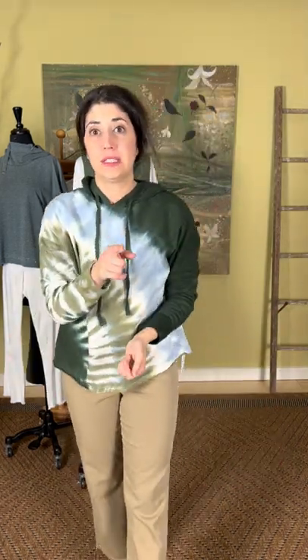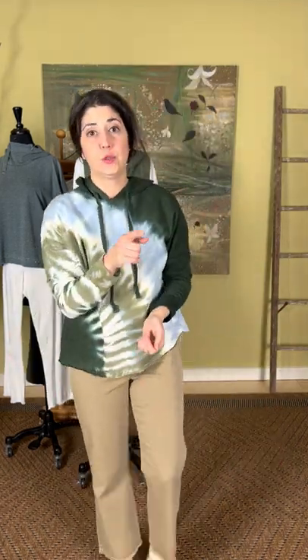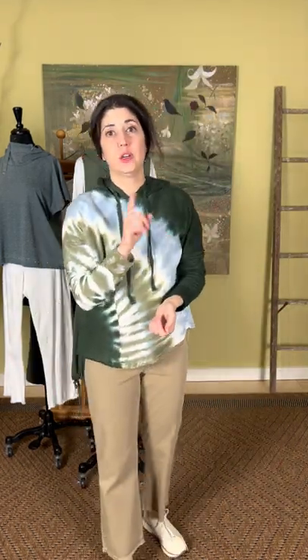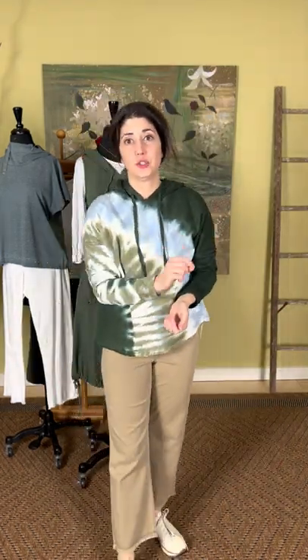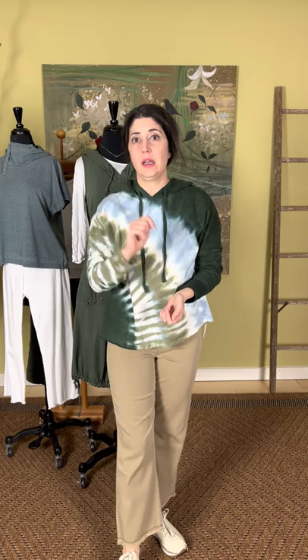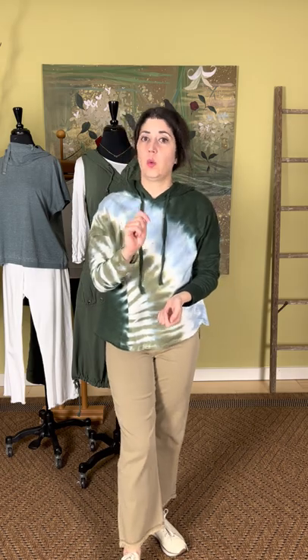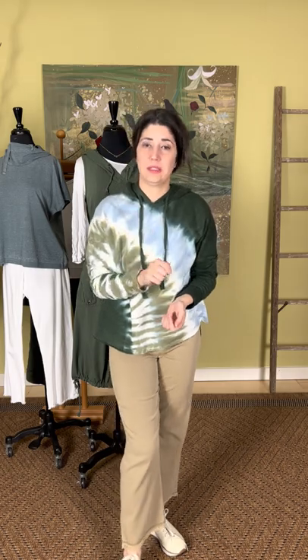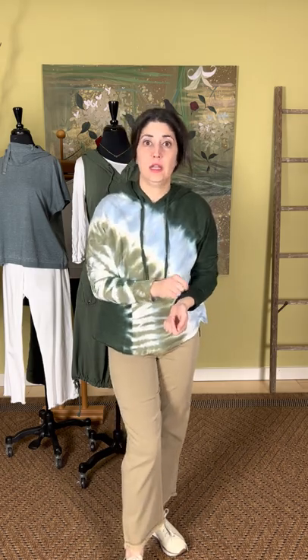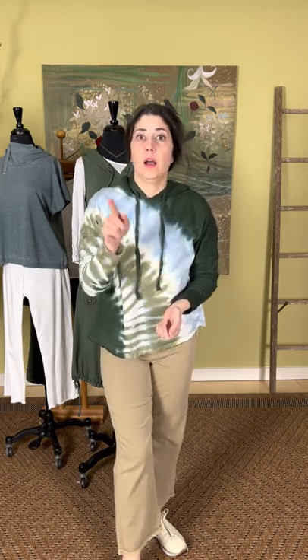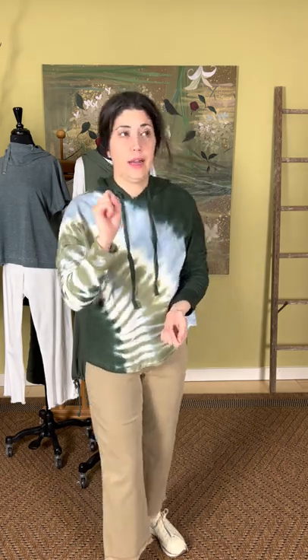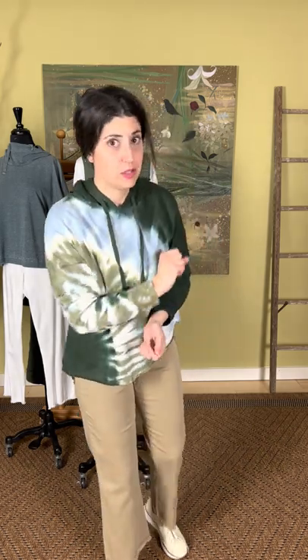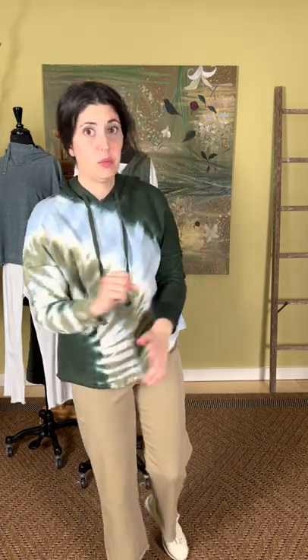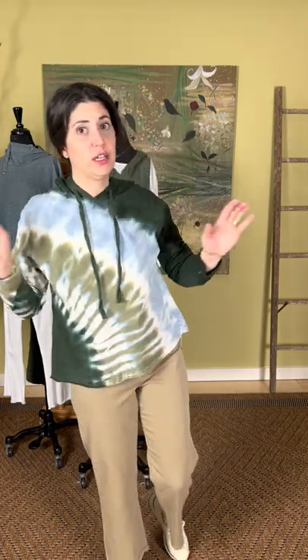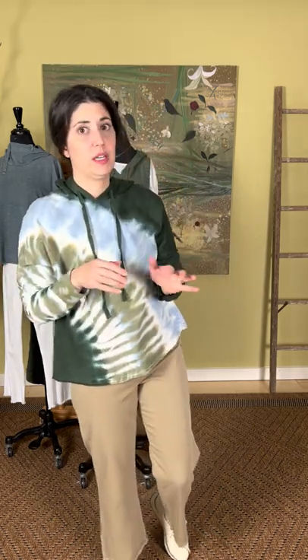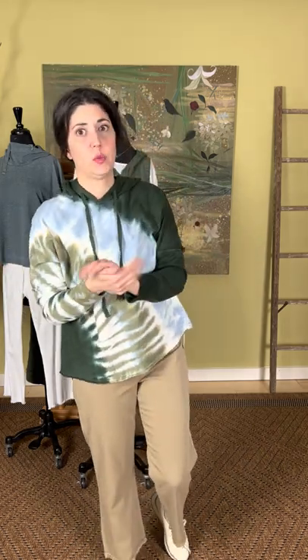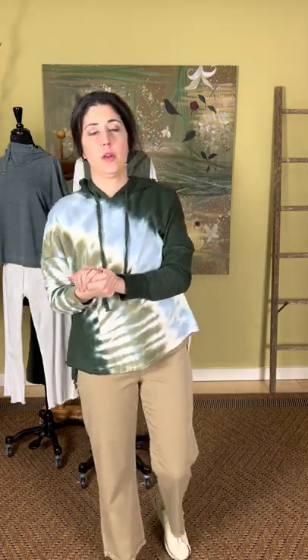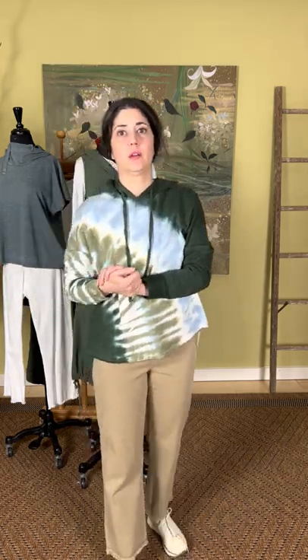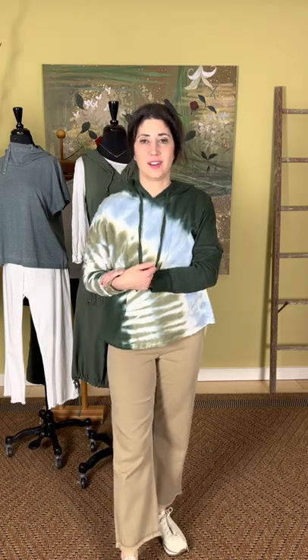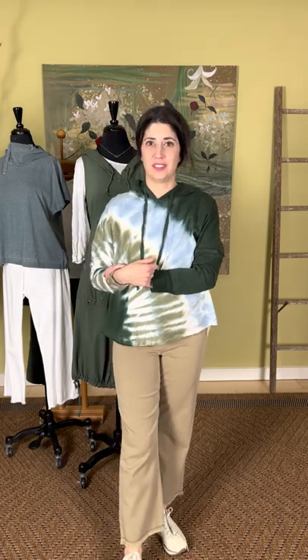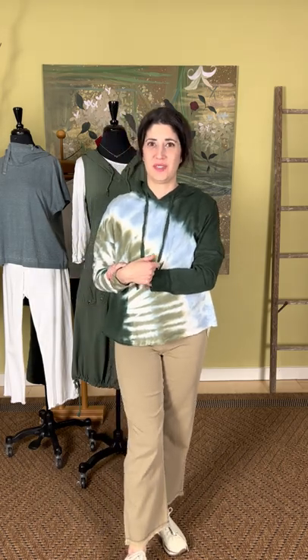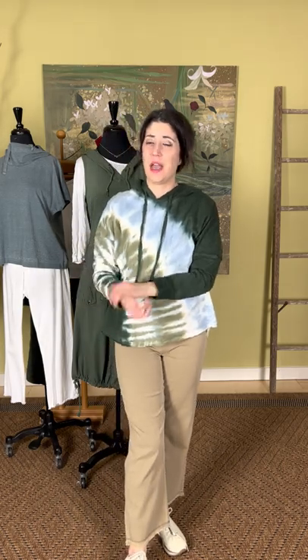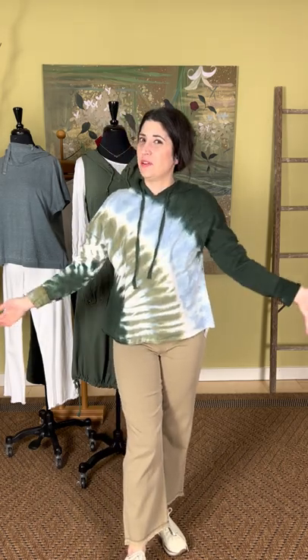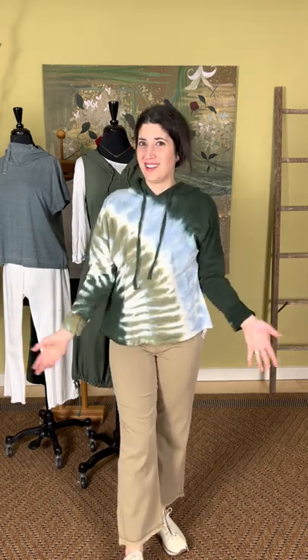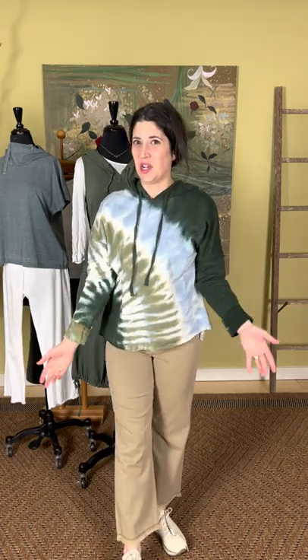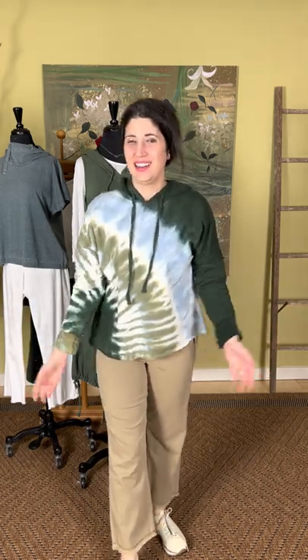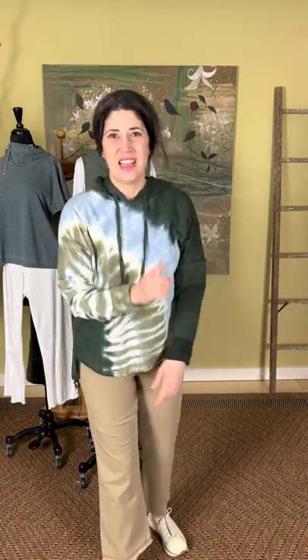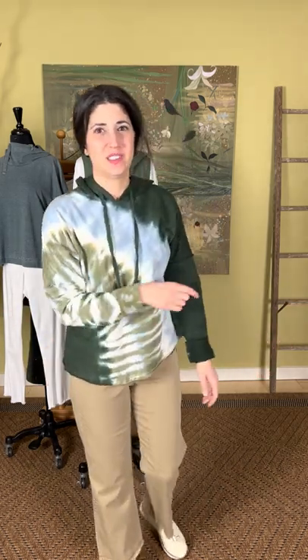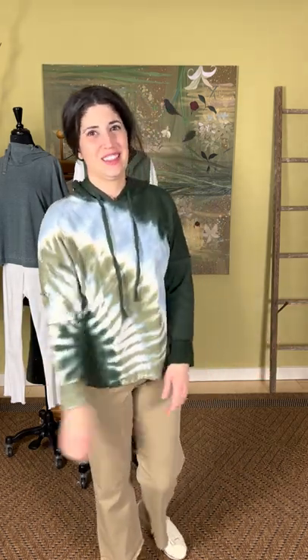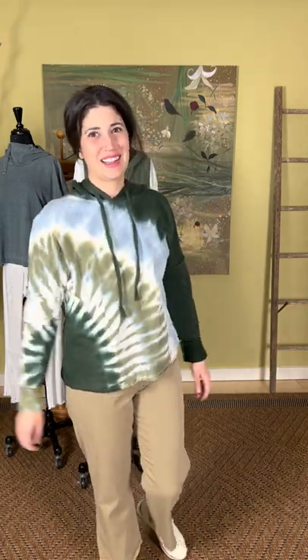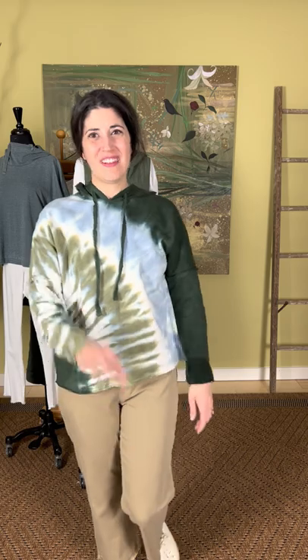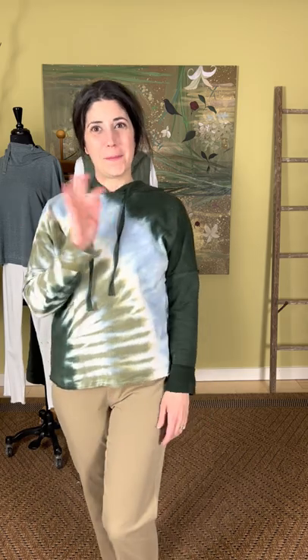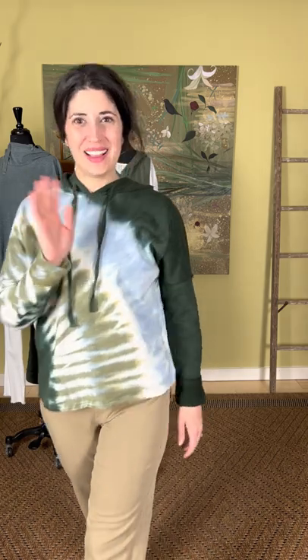That was our quick video for Wearables by XCVI. Stay tuned to our social media, website, and answering machine — we will communicate our hours as best we can for this week. Of course, you can always shop online at marigoldclothing.com. Bye guys!